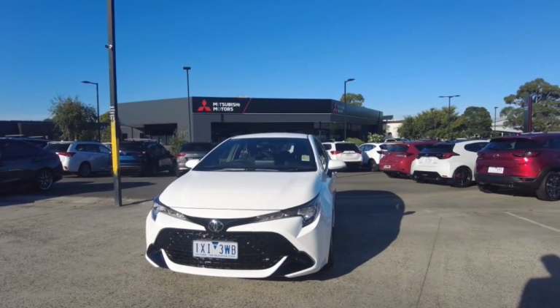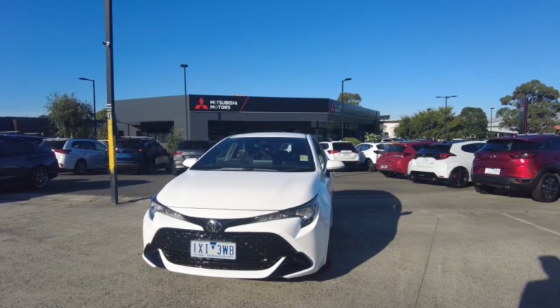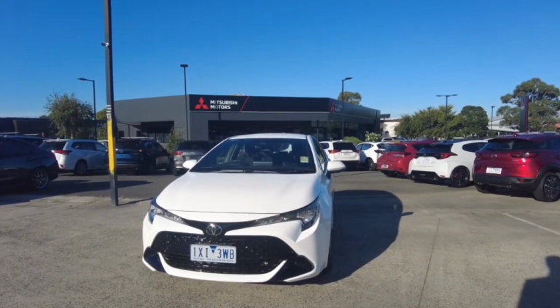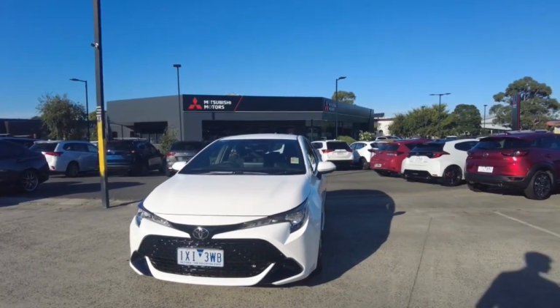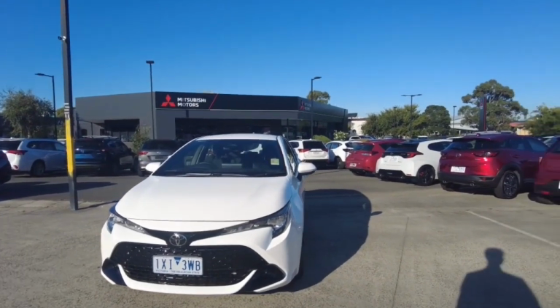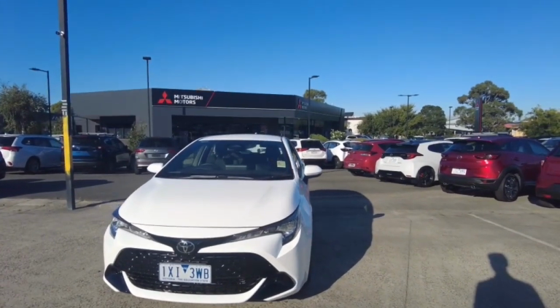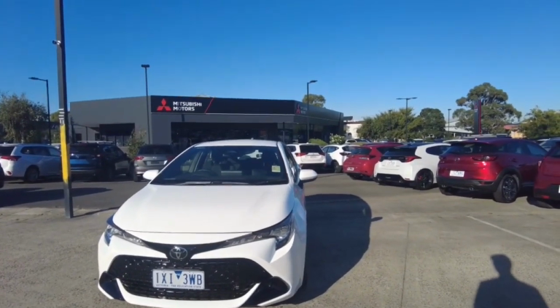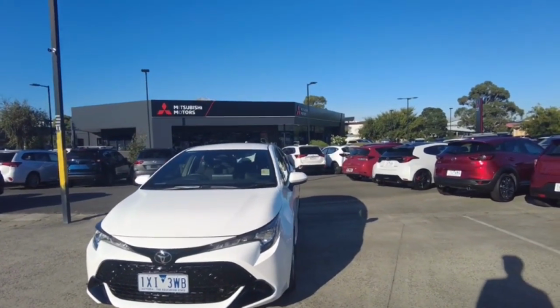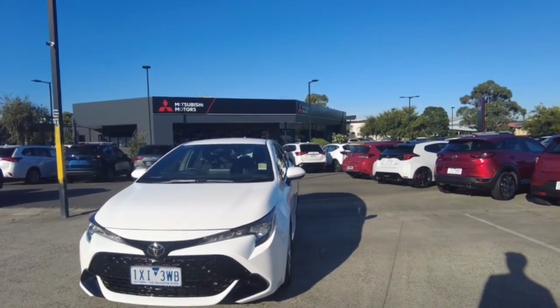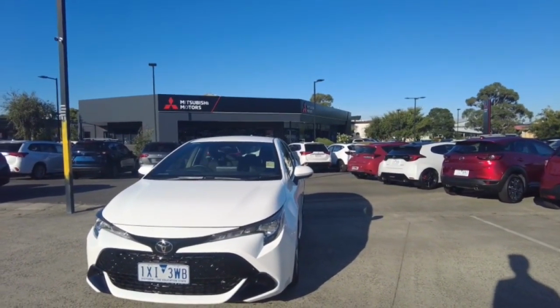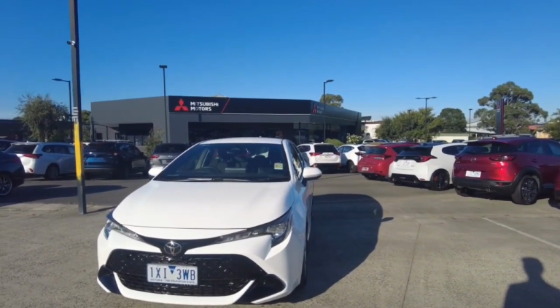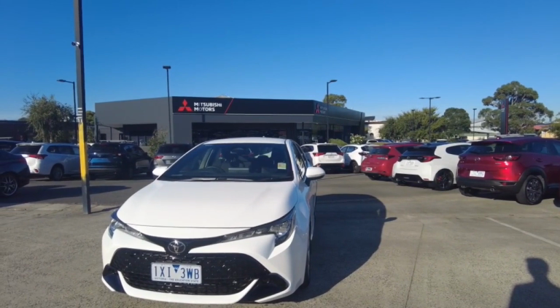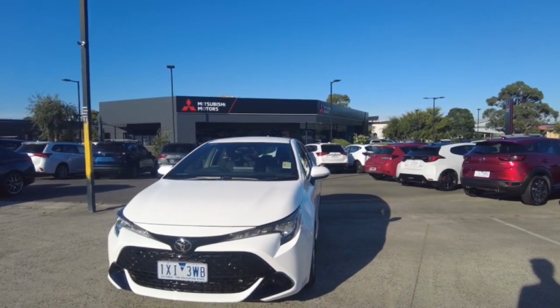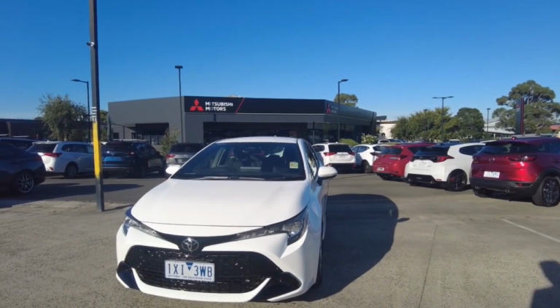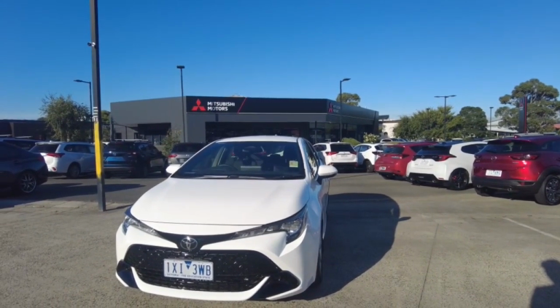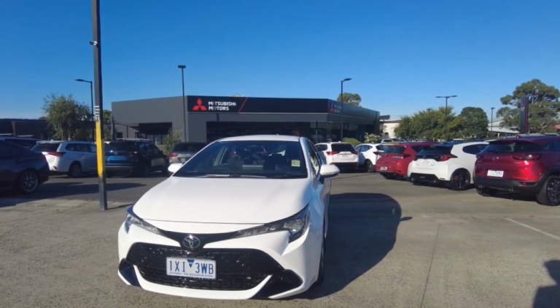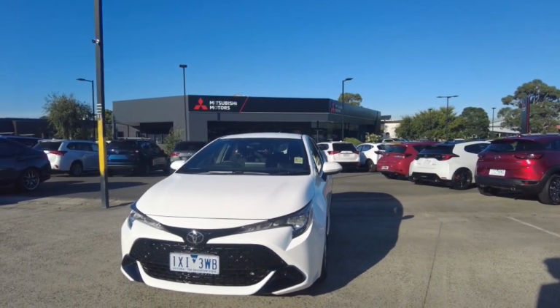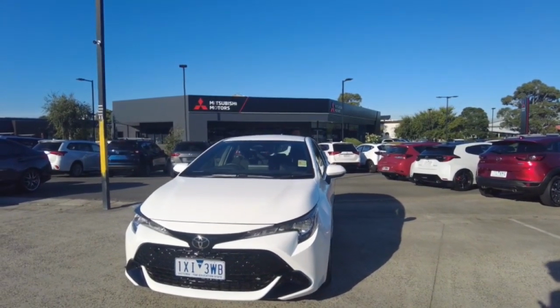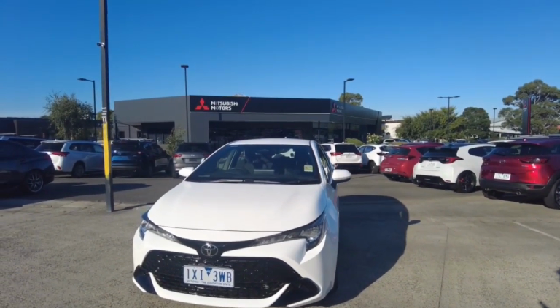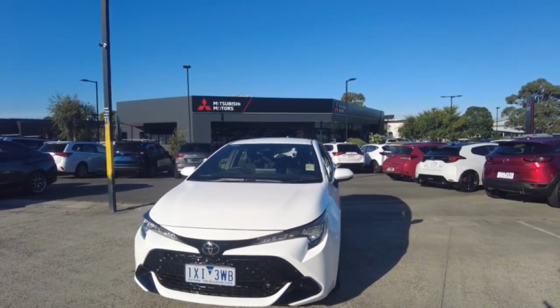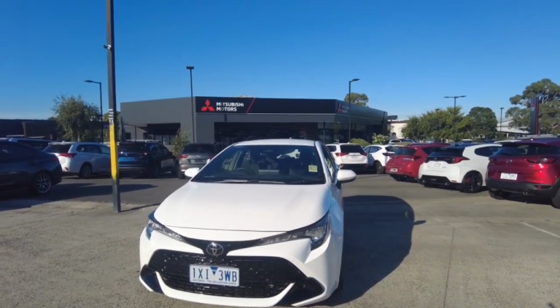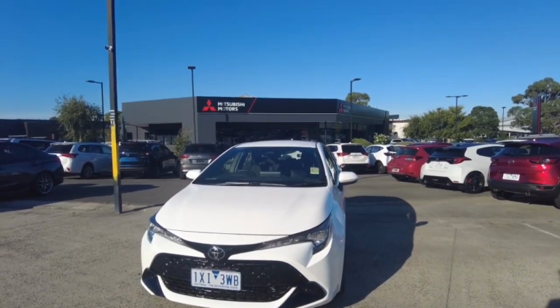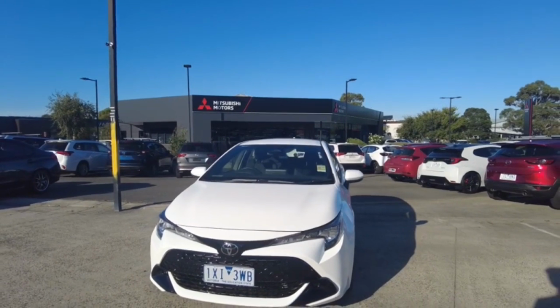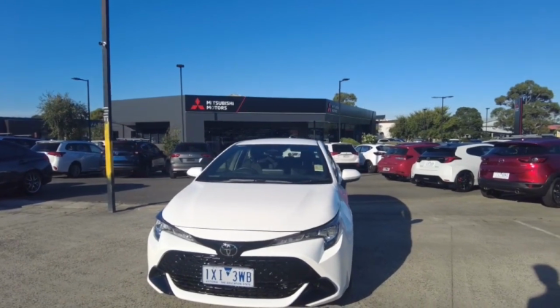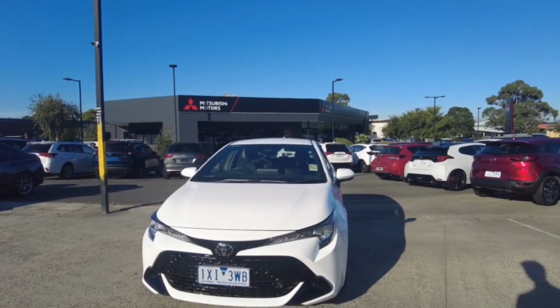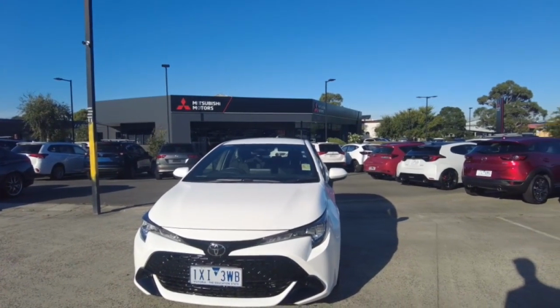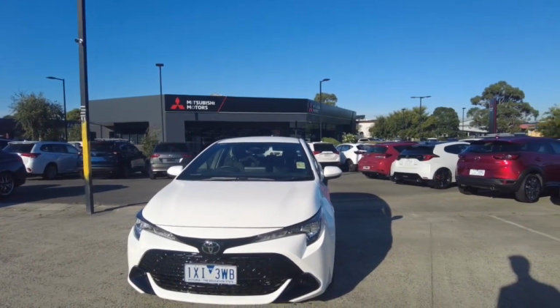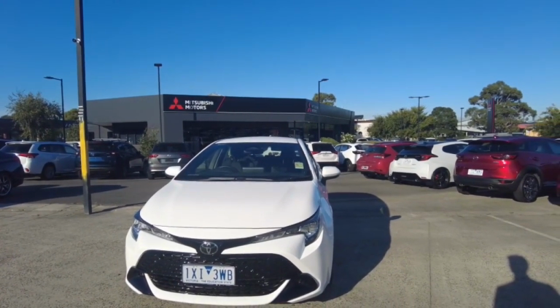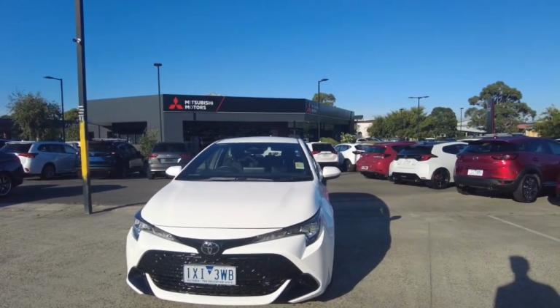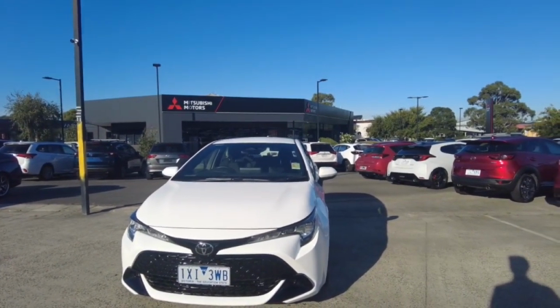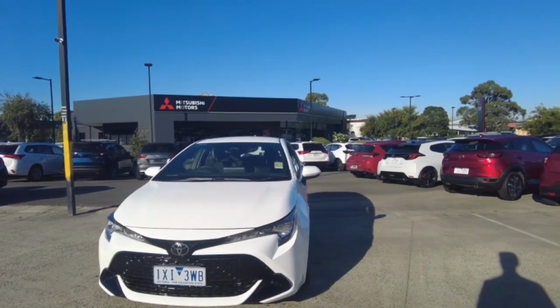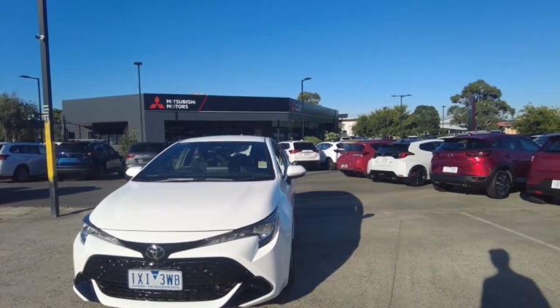Welcome to Berwick Mitsubishi. My name is Harrison and today I'll be going over this 2022 Toyota Corolla. In this video we're going to be going through the interior and the exterior of this car and I'll also tell you a few features about it. We'll start the video off just by going around the vehicle.